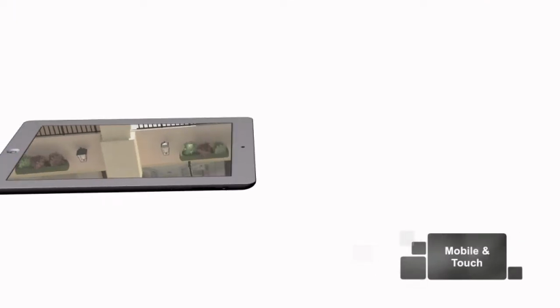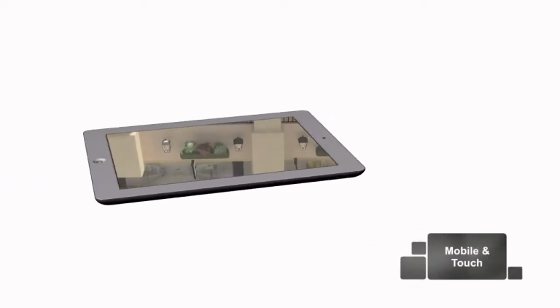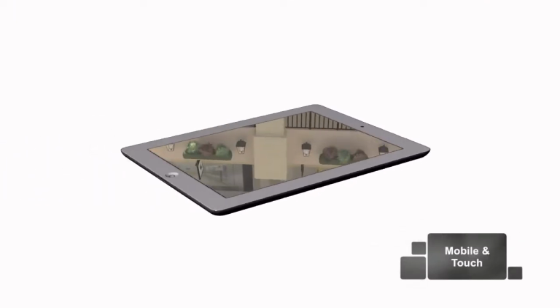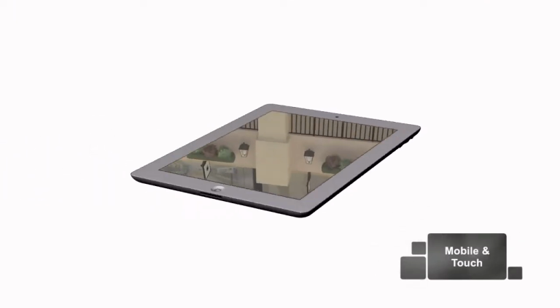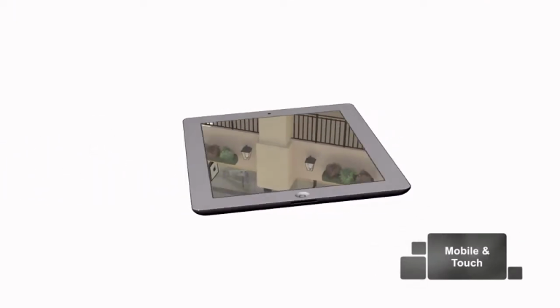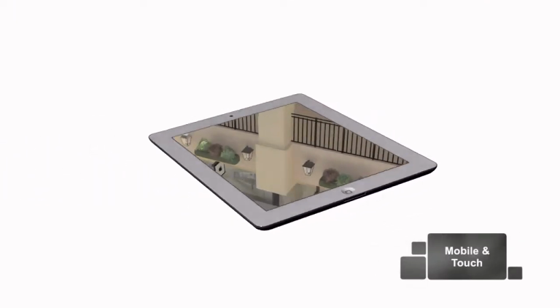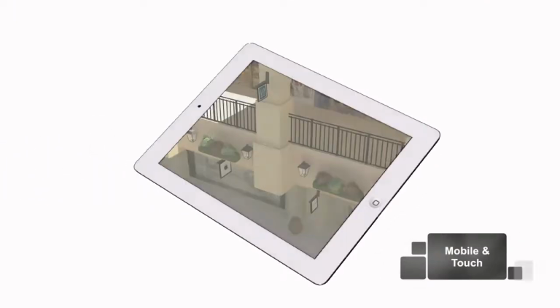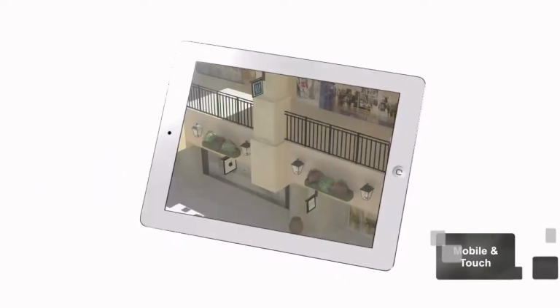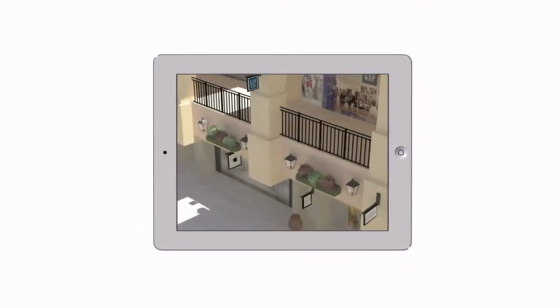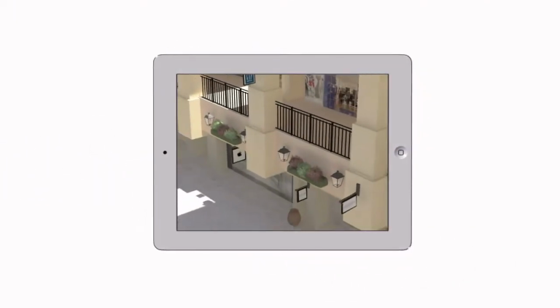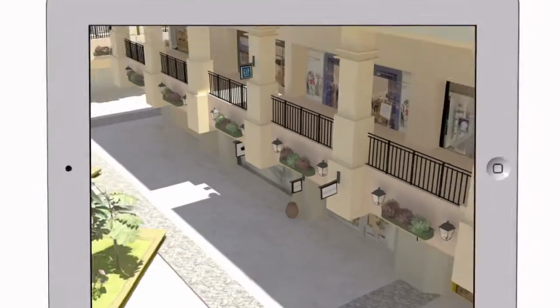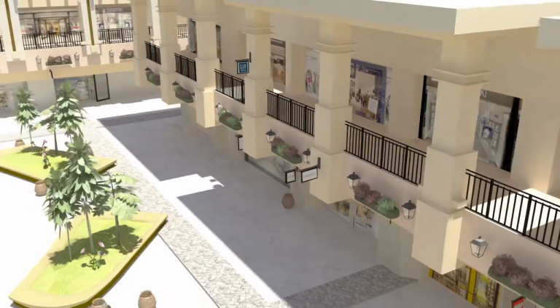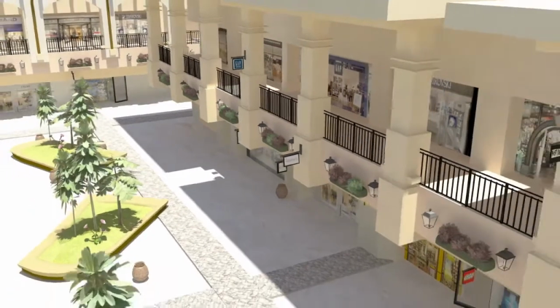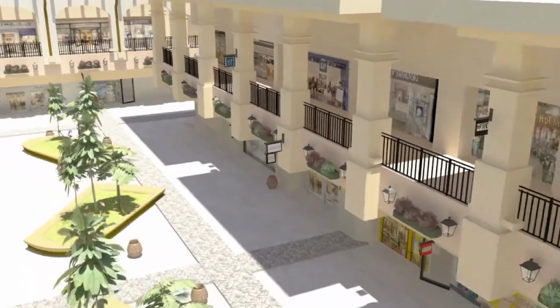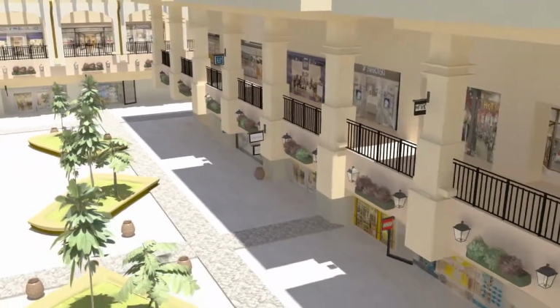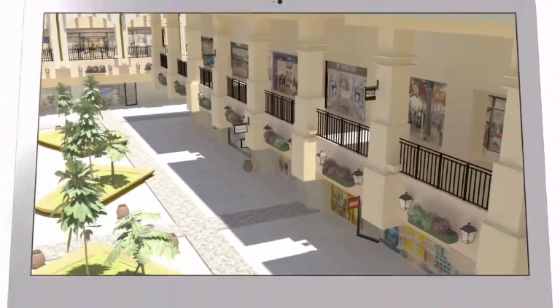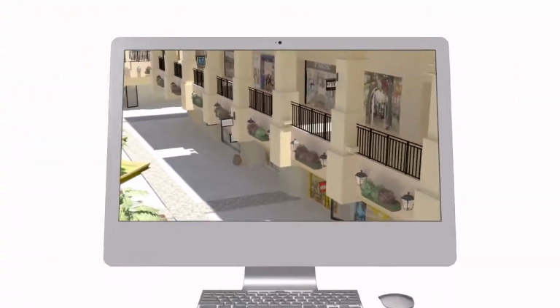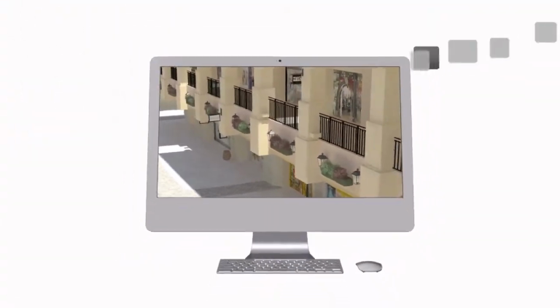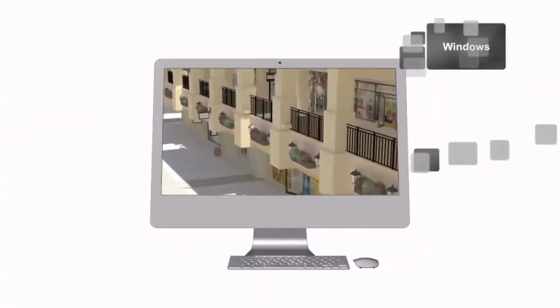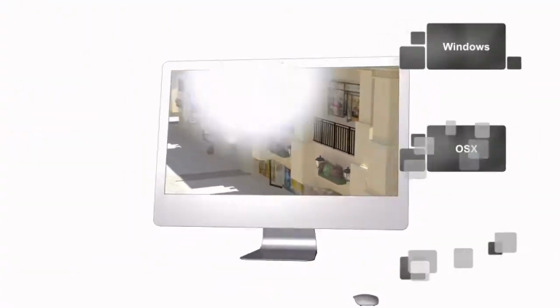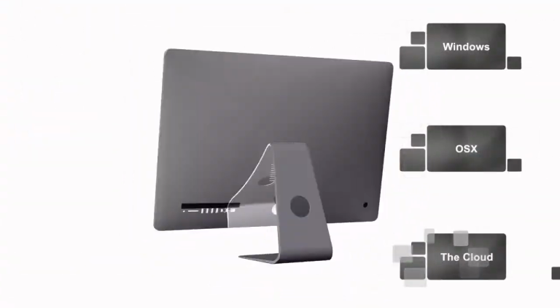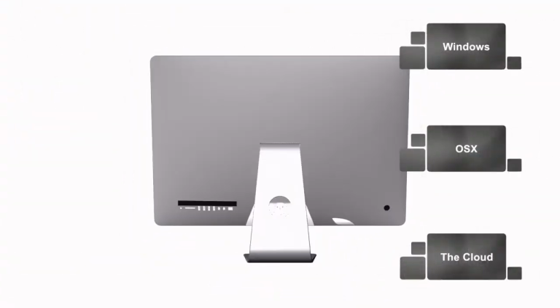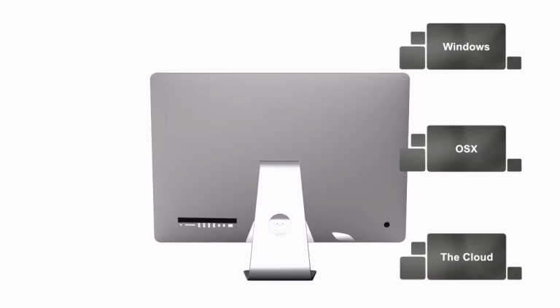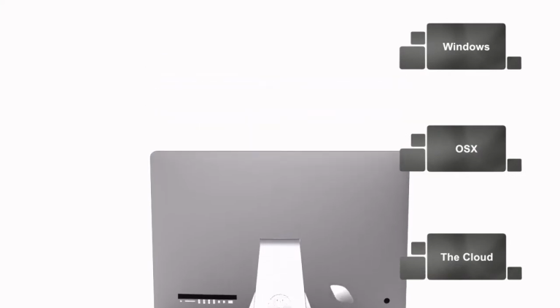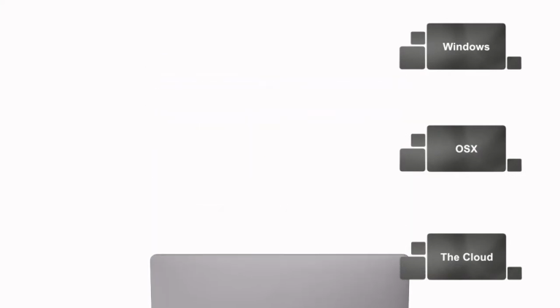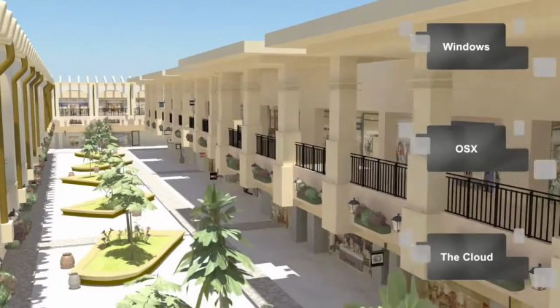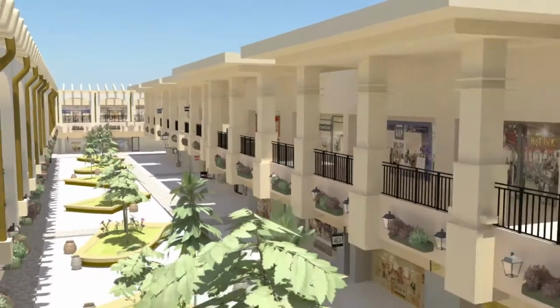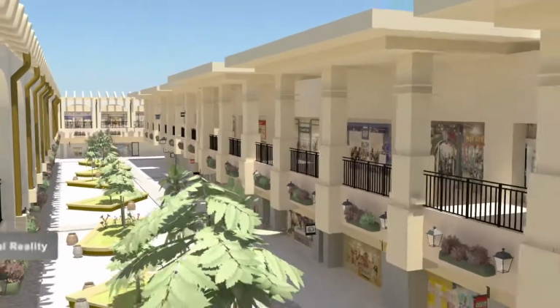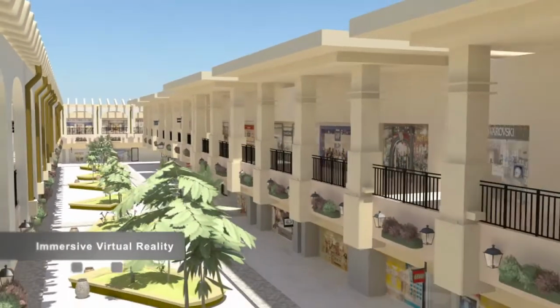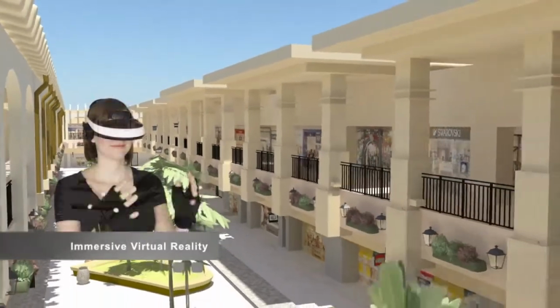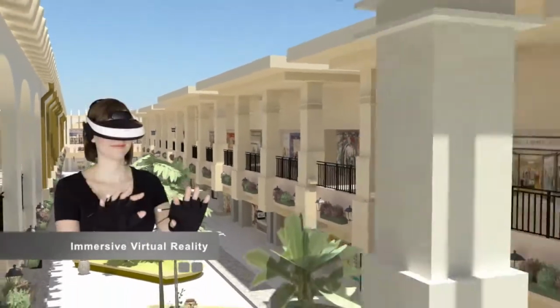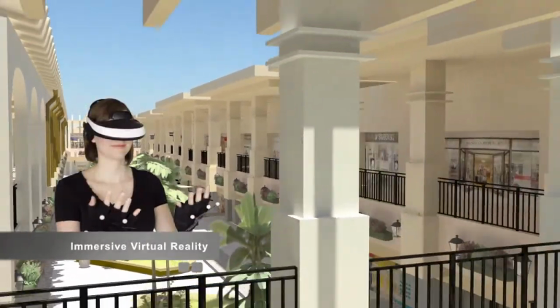This includes mobile and touch input devices, desktop computers running Windows or OSX, the cloud via any standard web browser, and immersive virtual reality.